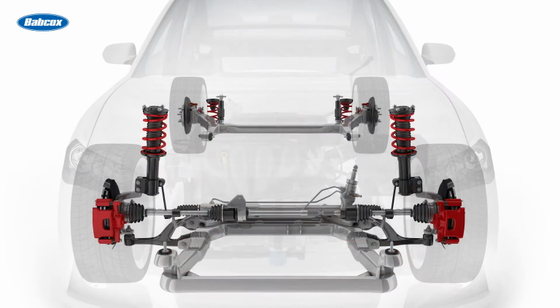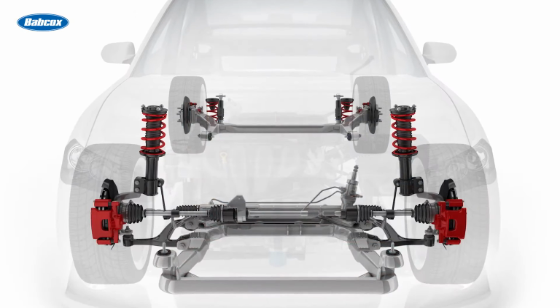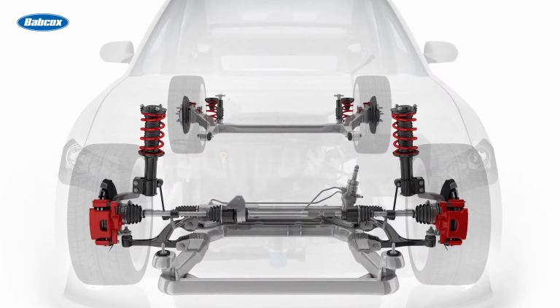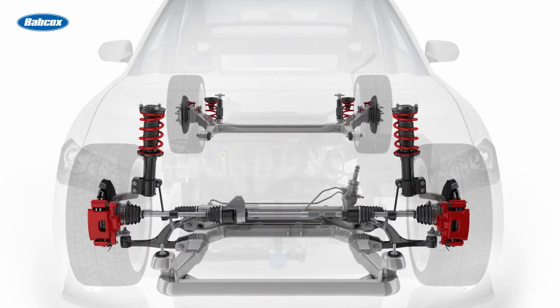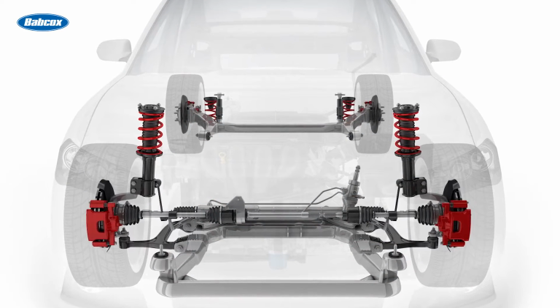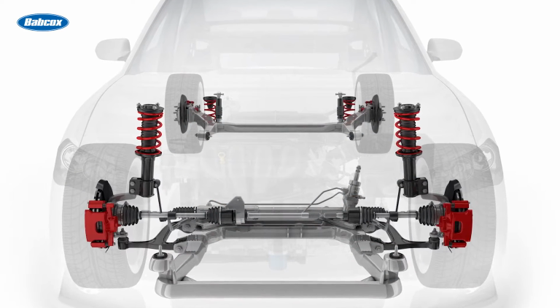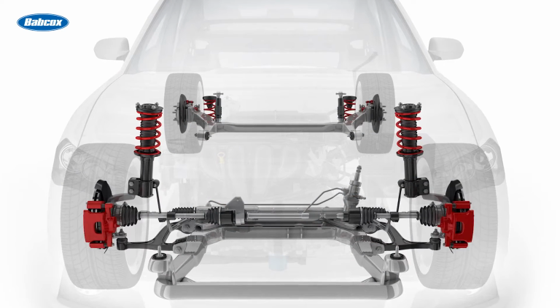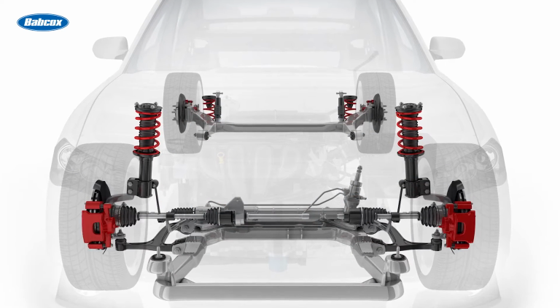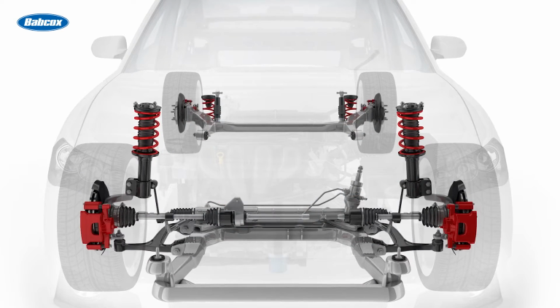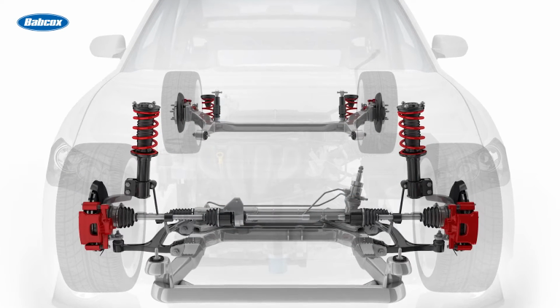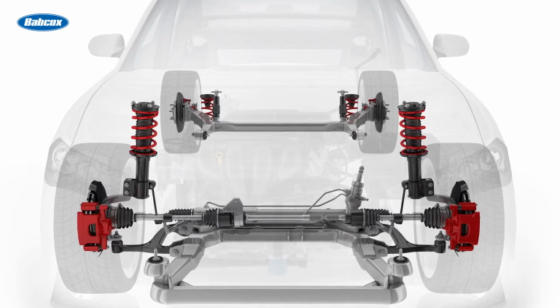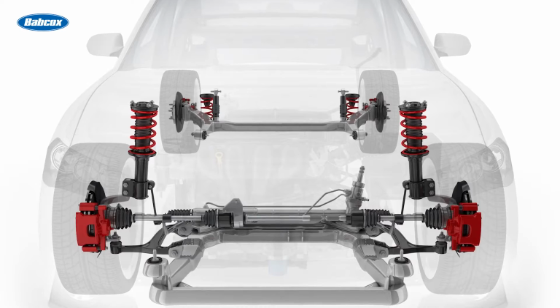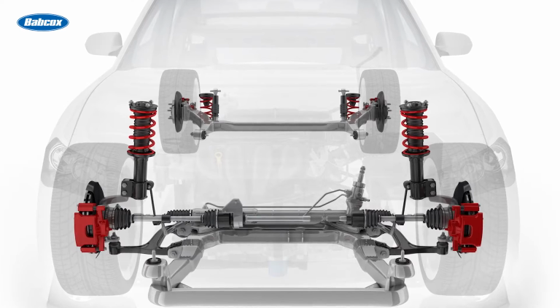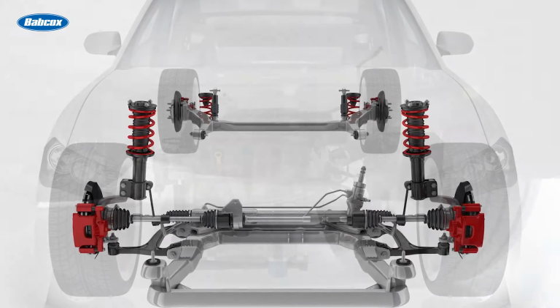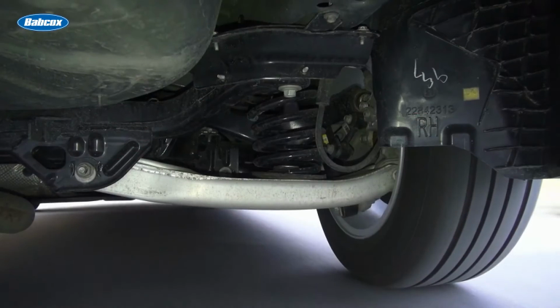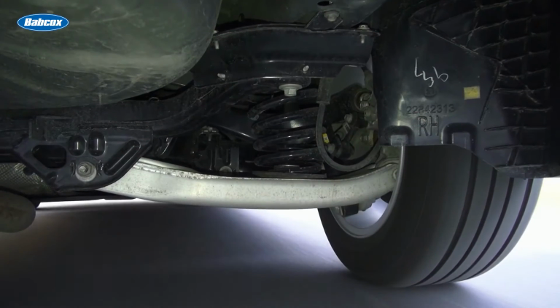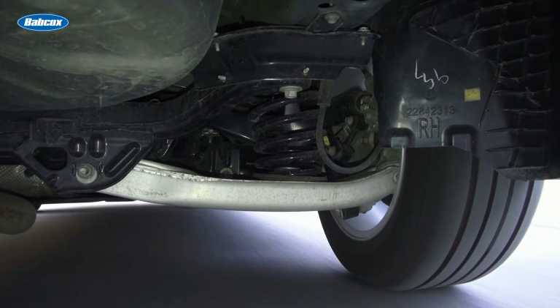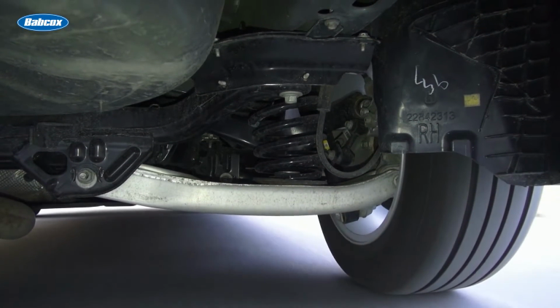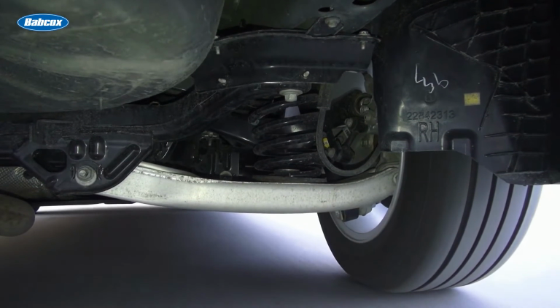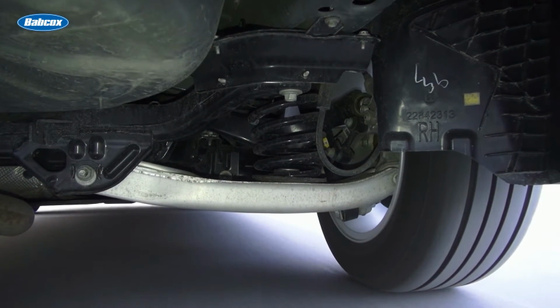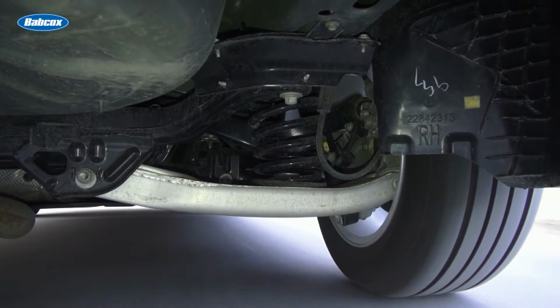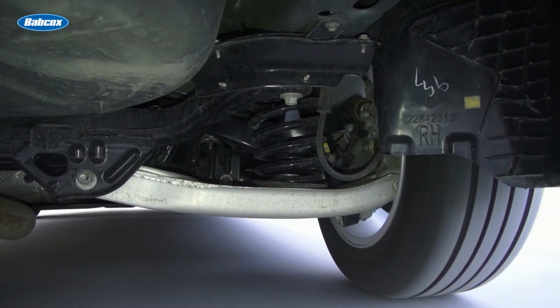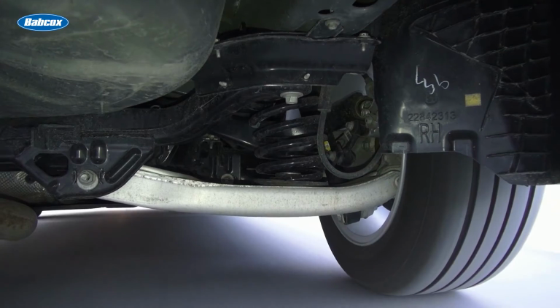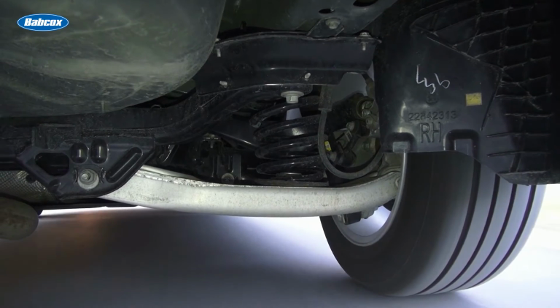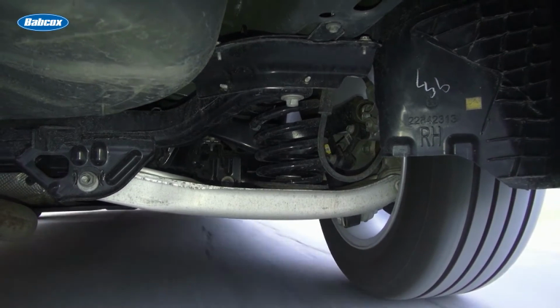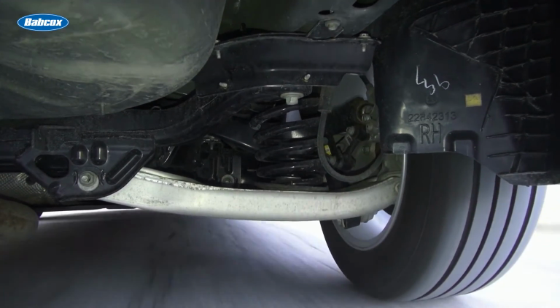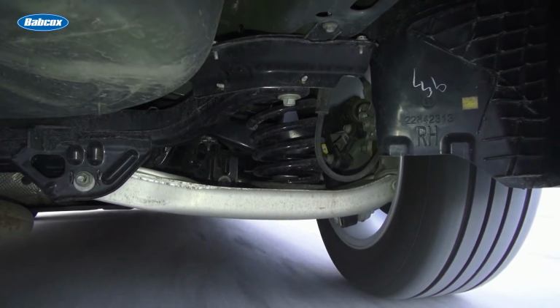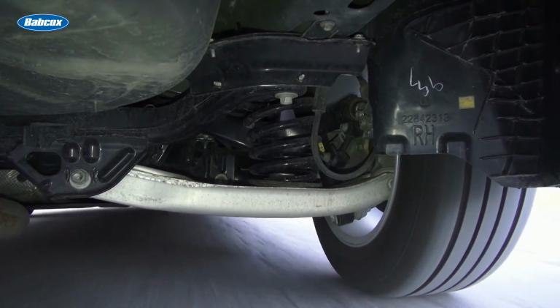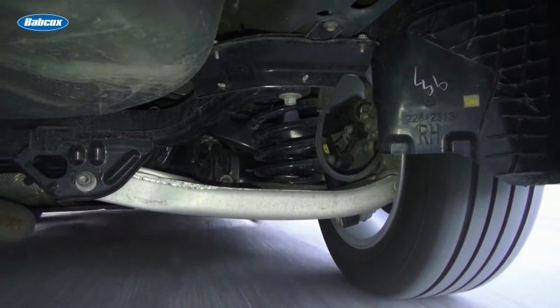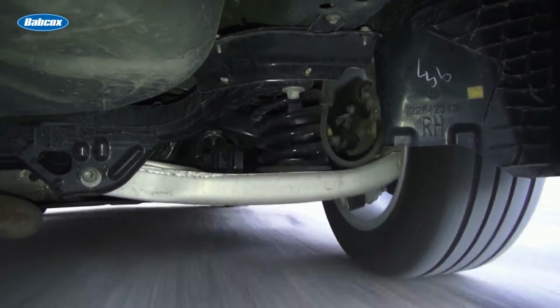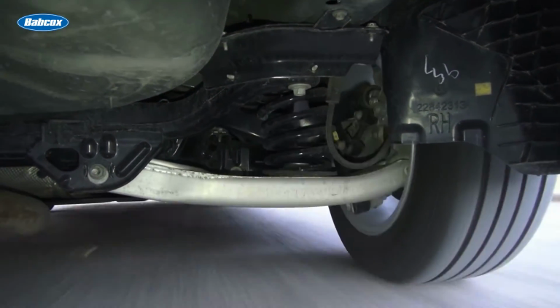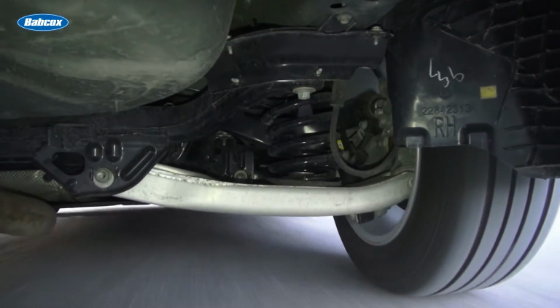For example, some vehicles have hydraulic bushings on their rear lower control arms. When bushings in the rear fail, the extra movement causes the wheels to toe out and the camber to go negative. As suspension compresses and rebounds, the alignment angles change.